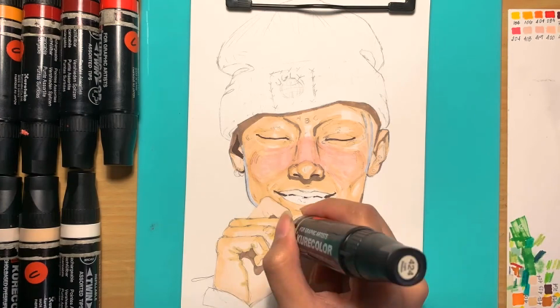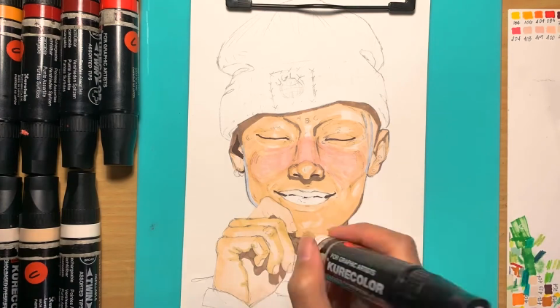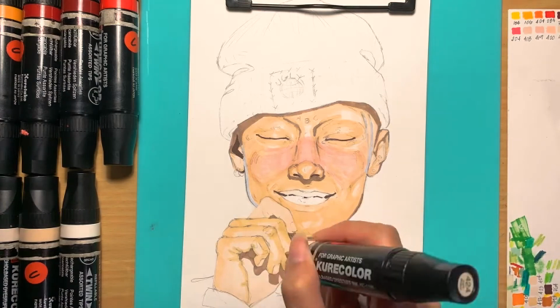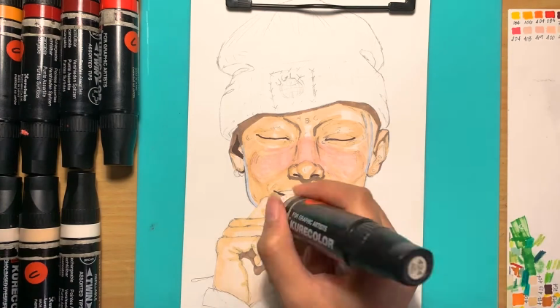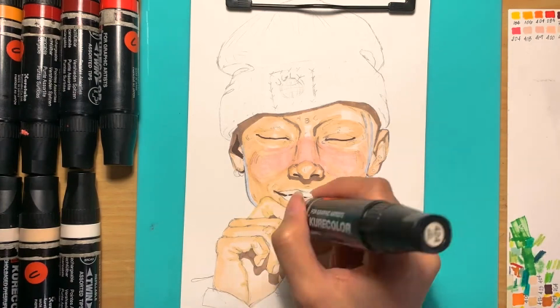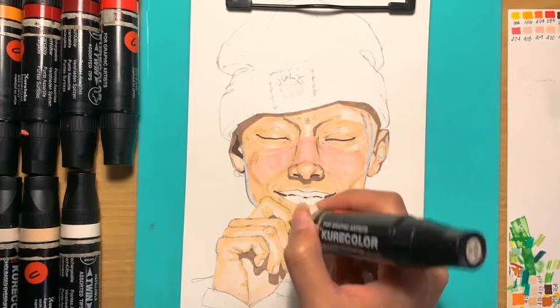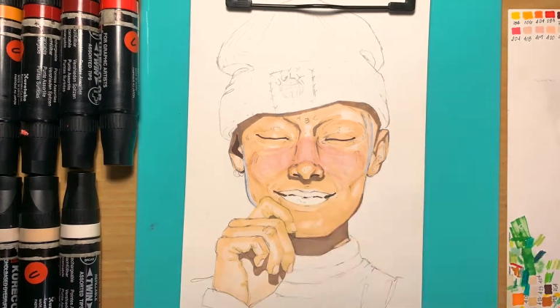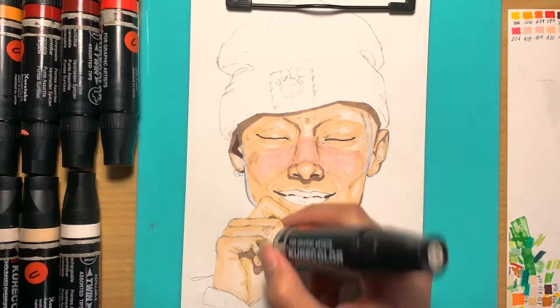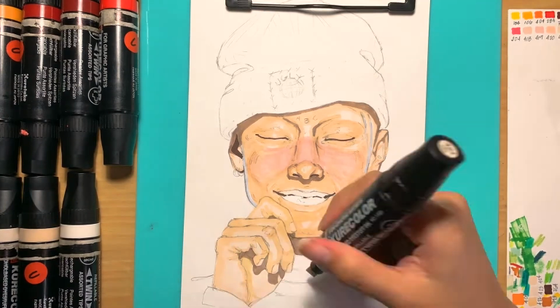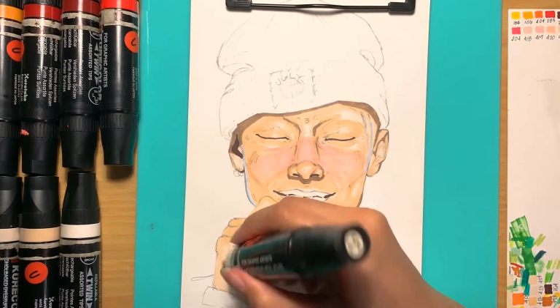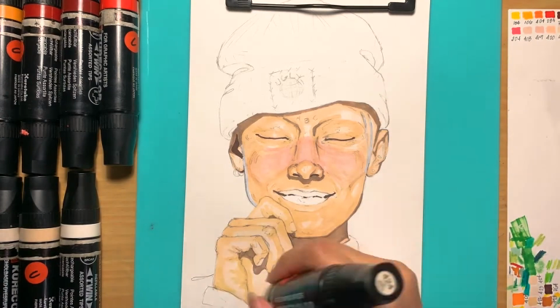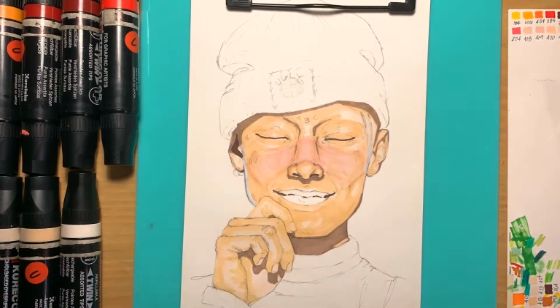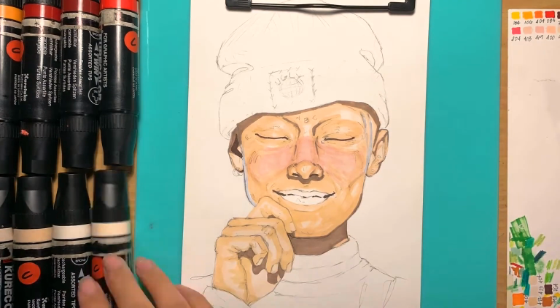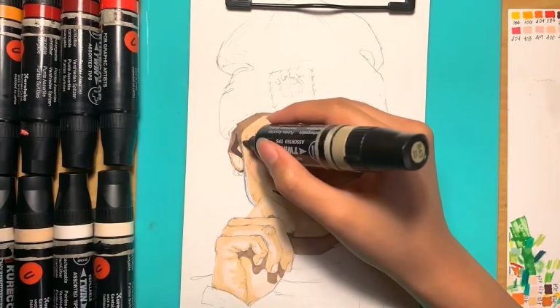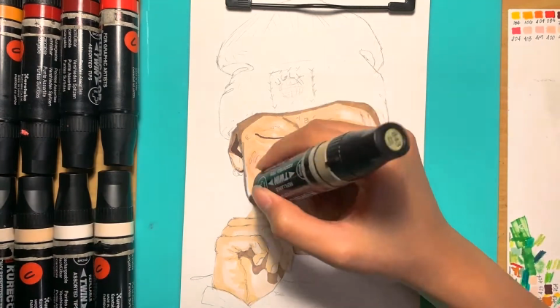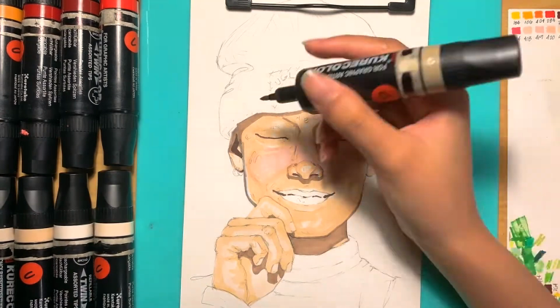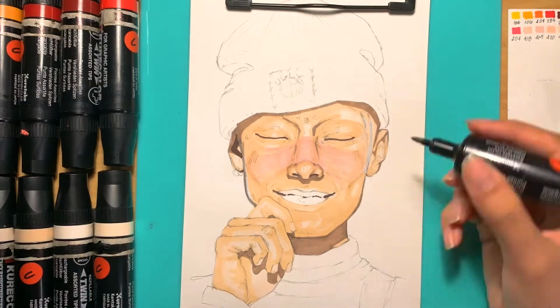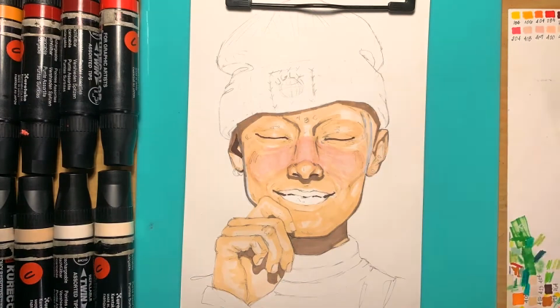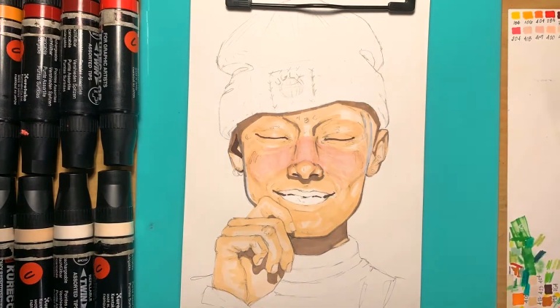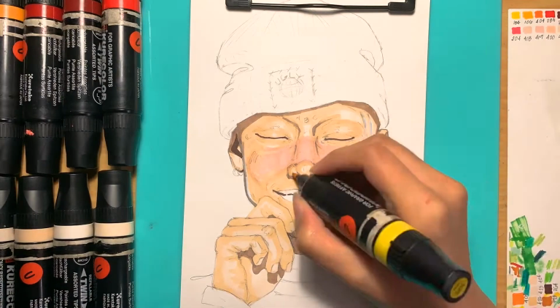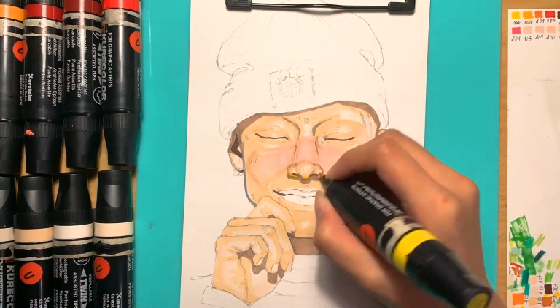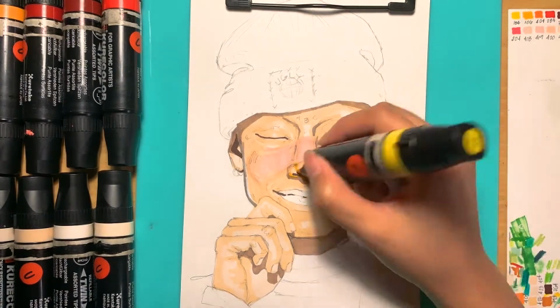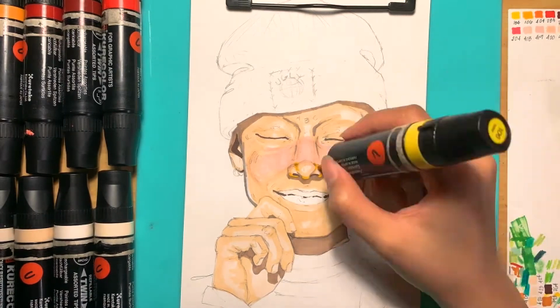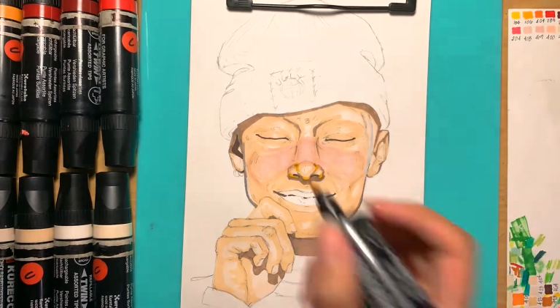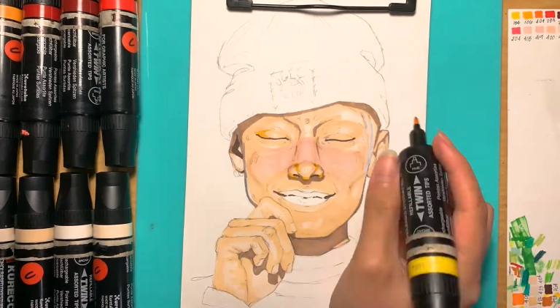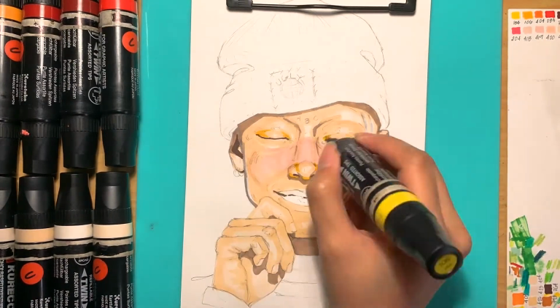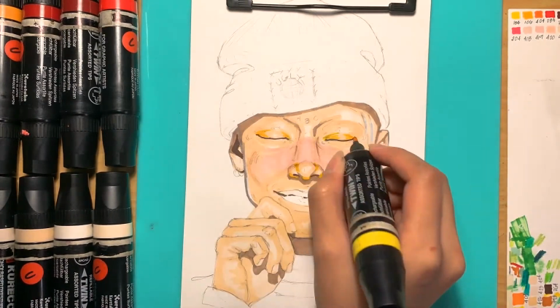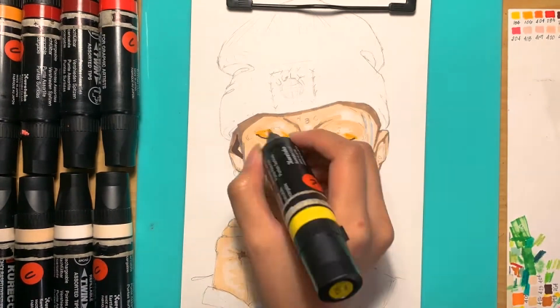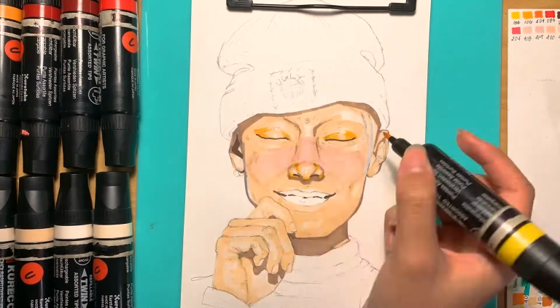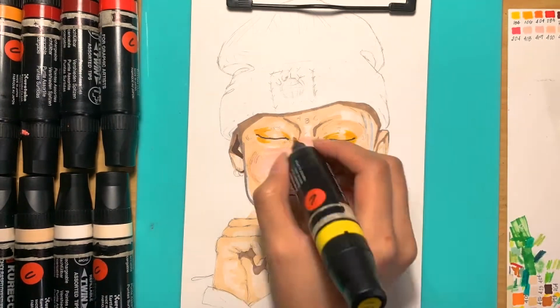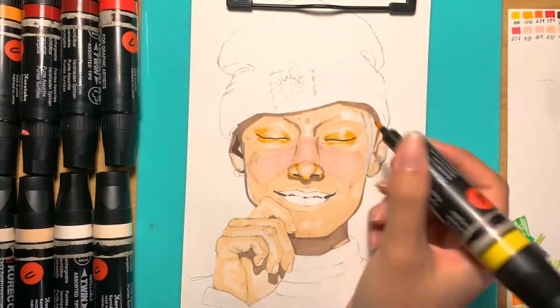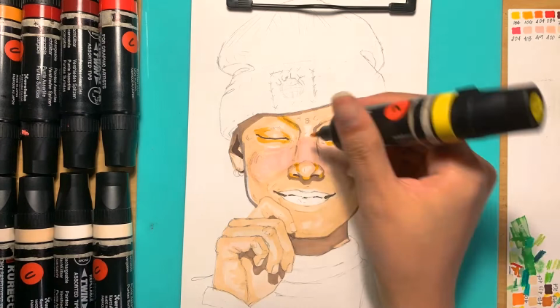I always start off with the face just to get it out of the way and constantly build layers up, add vibrancy, and try to make it look more realistic but not too realistic.